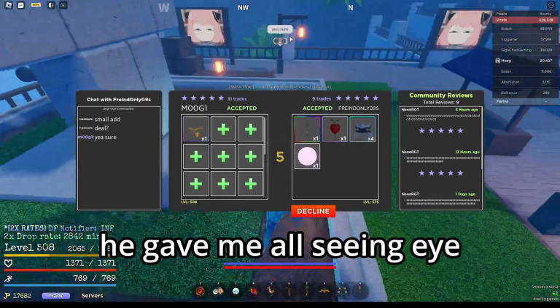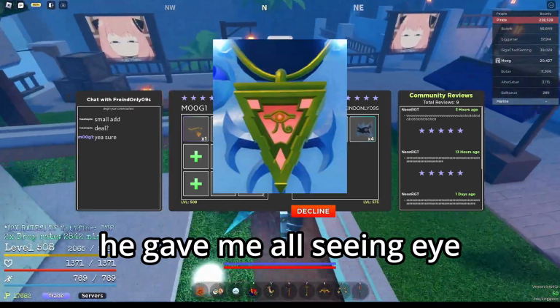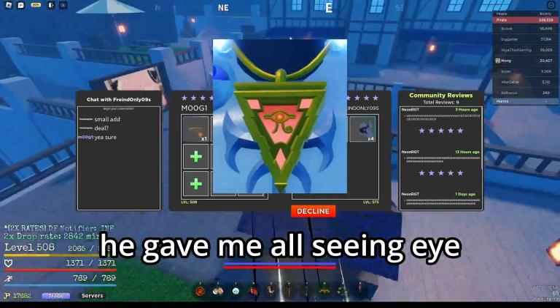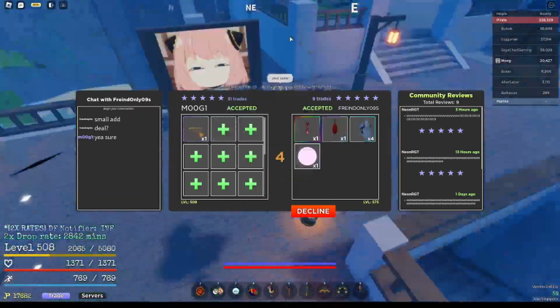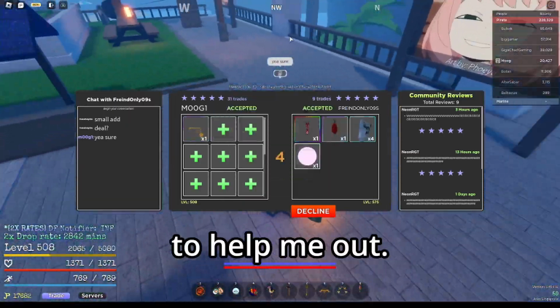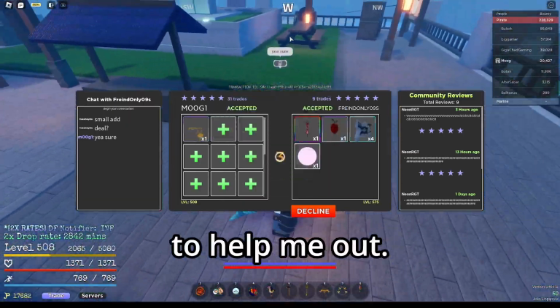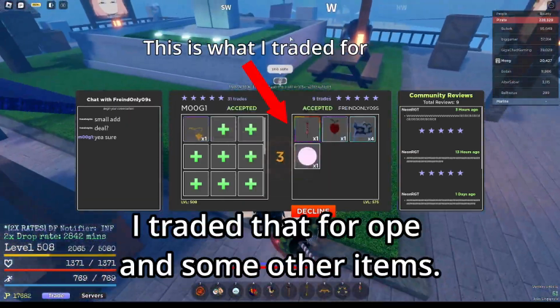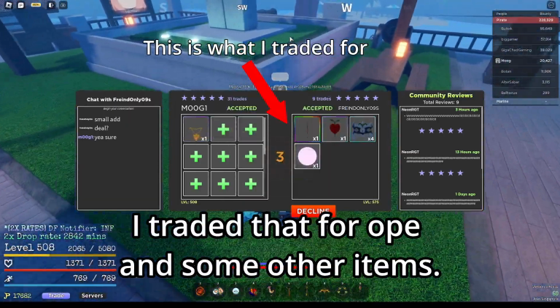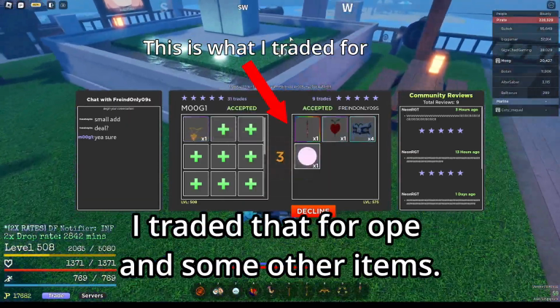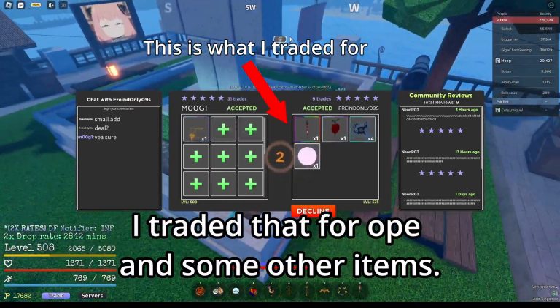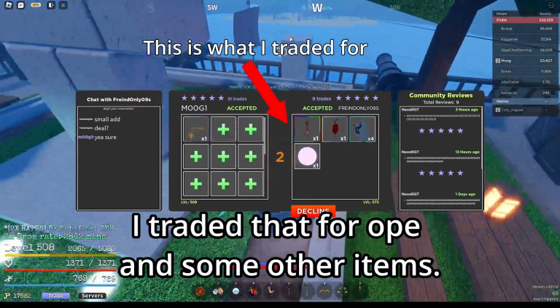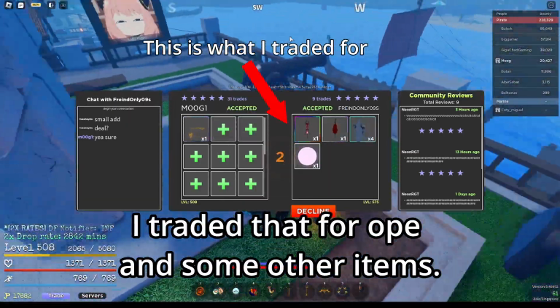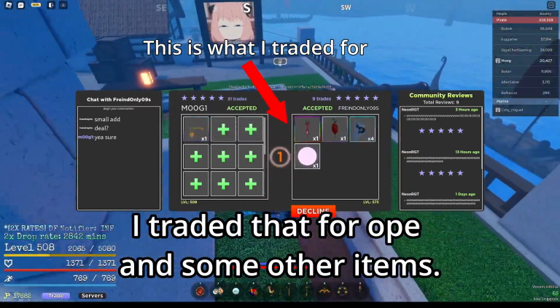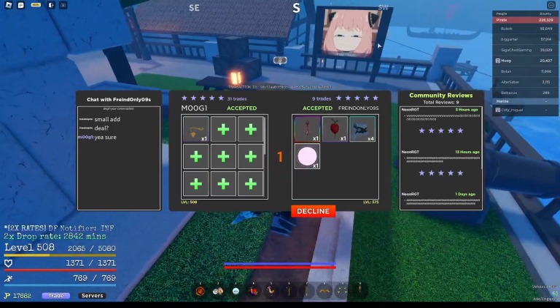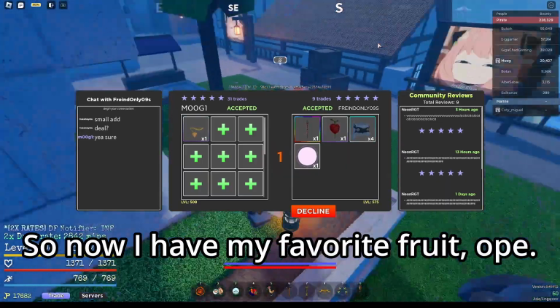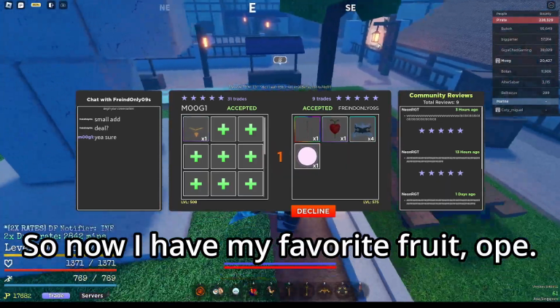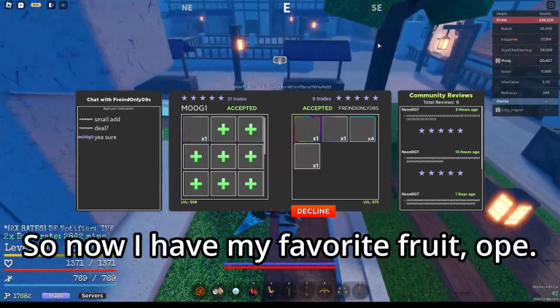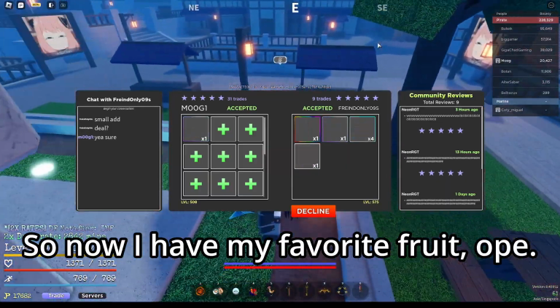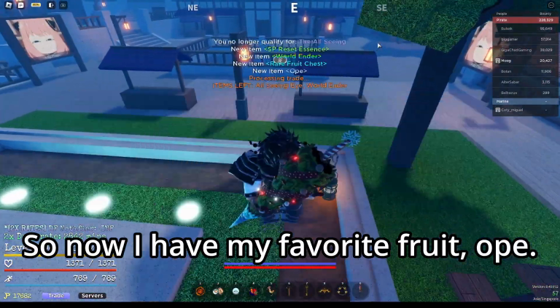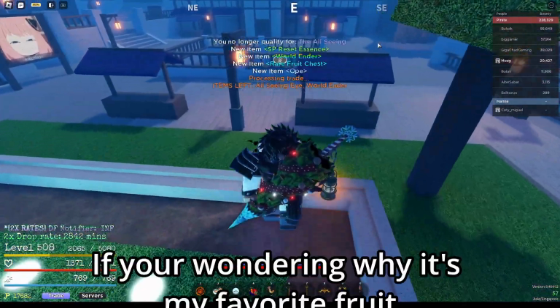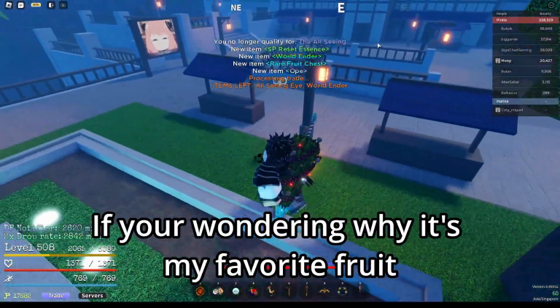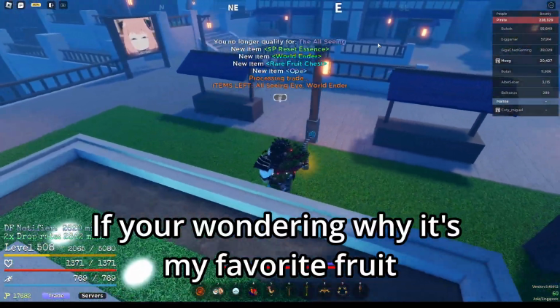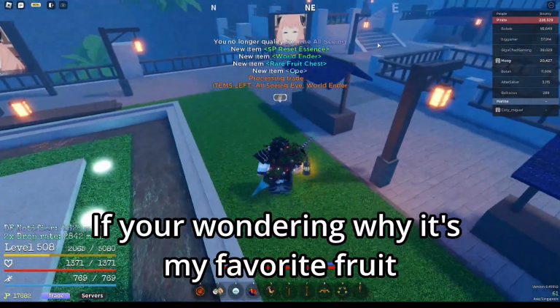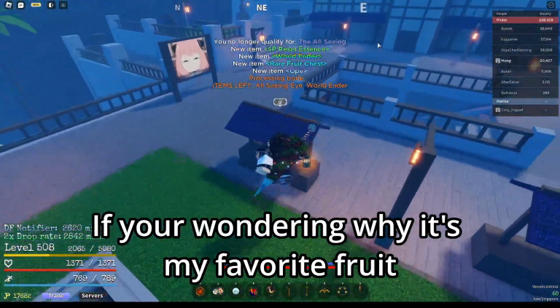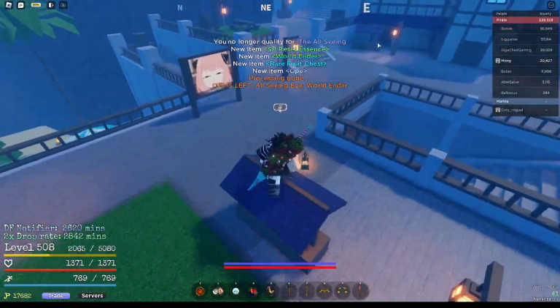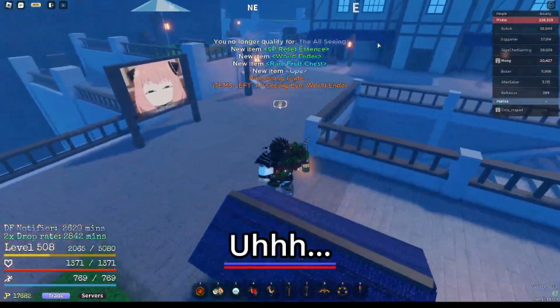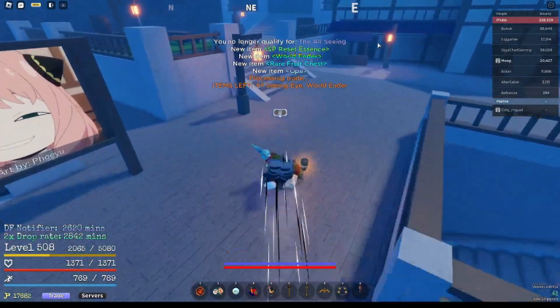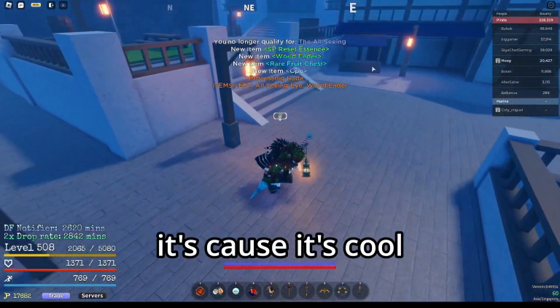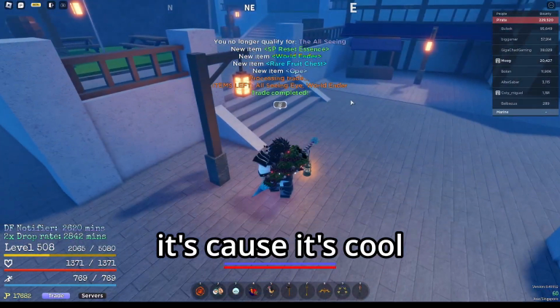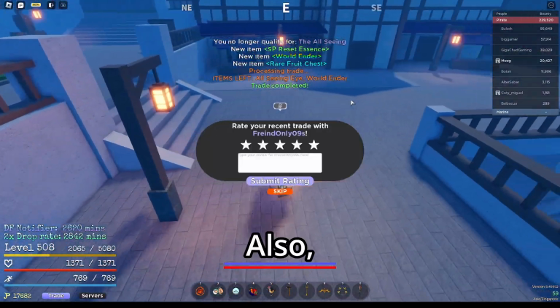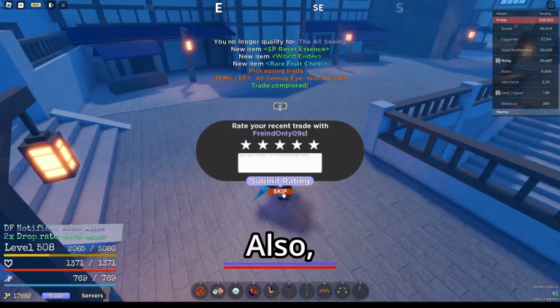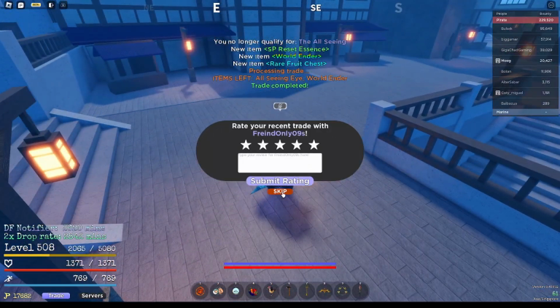I did a favor for my friend, and because of that he gave me the All-Seeing Eye to help me out. I traded that for Ope and some other items, so now I have my favorite fruit — Ope.